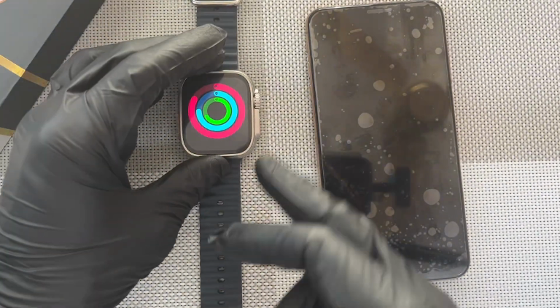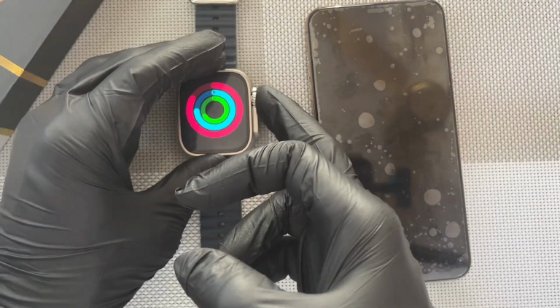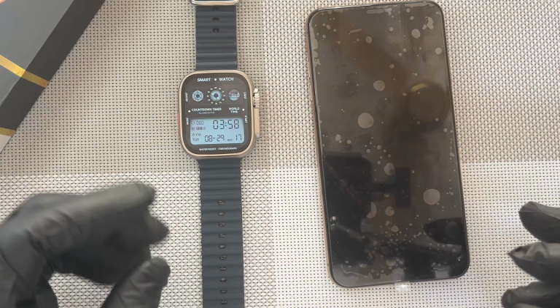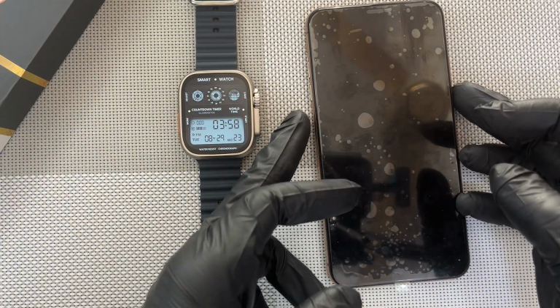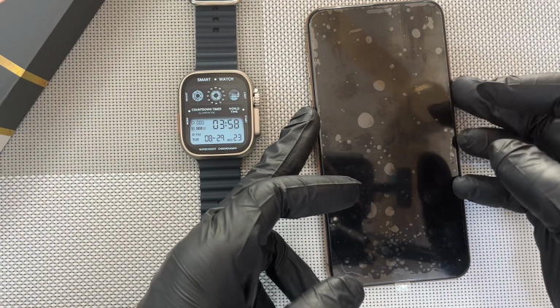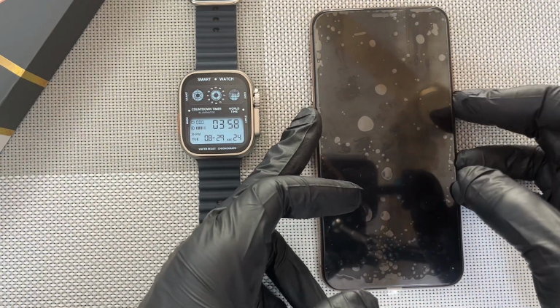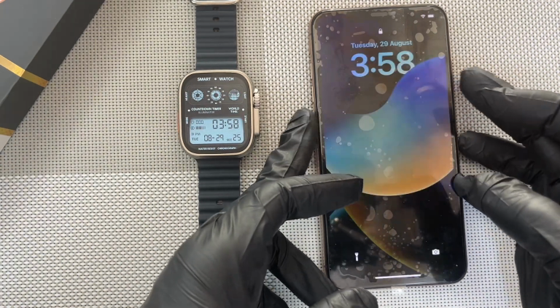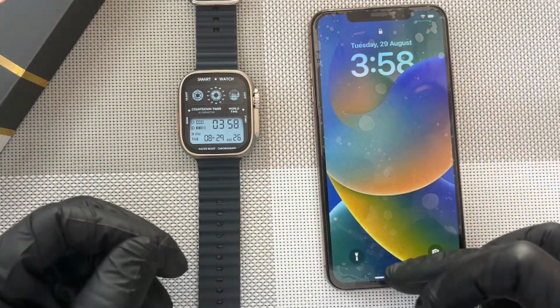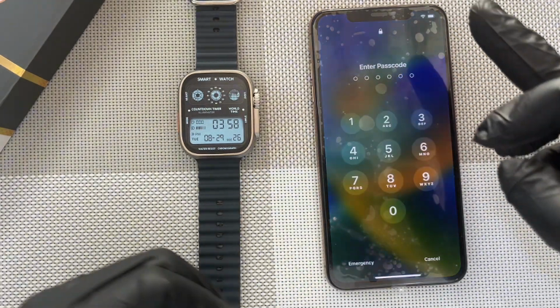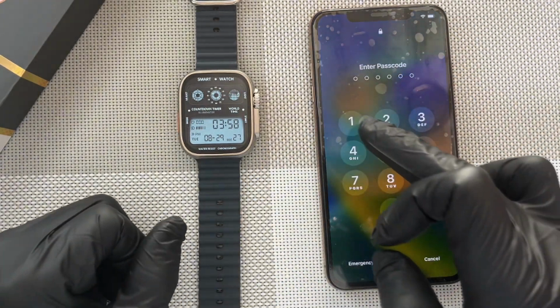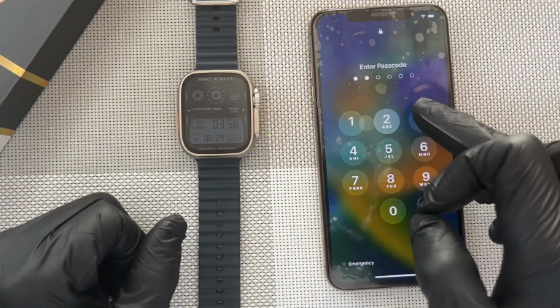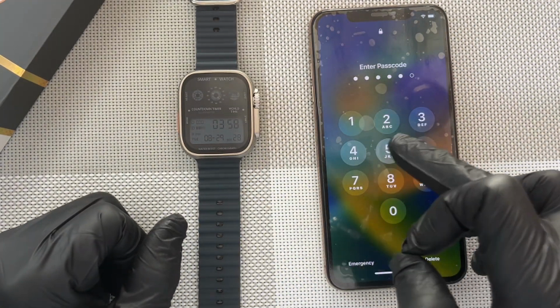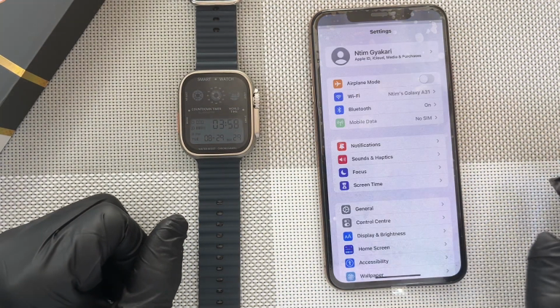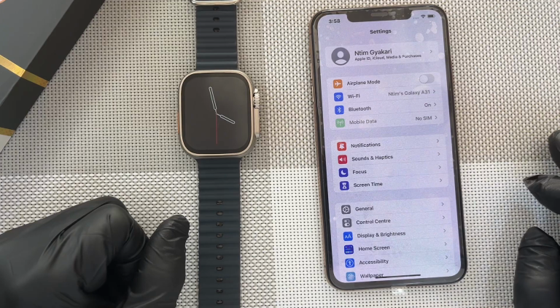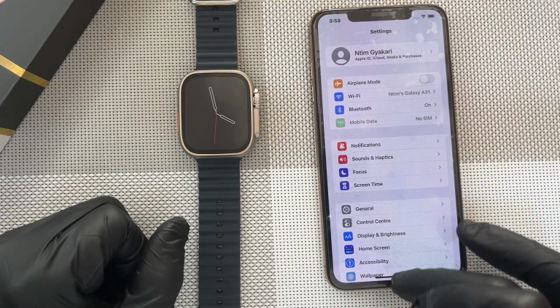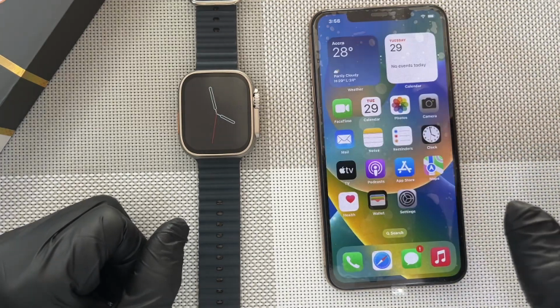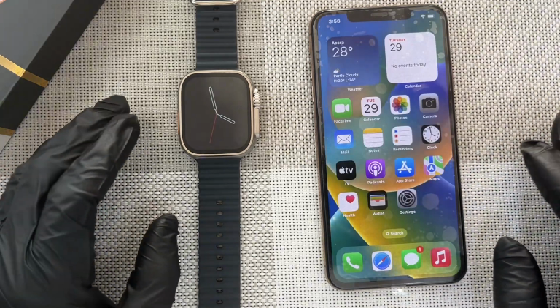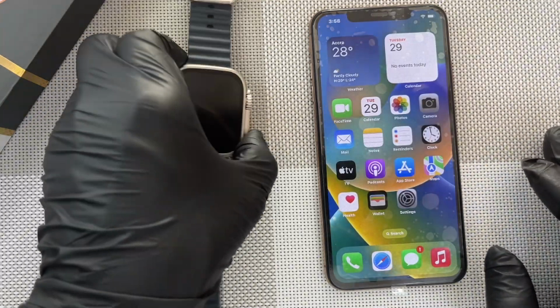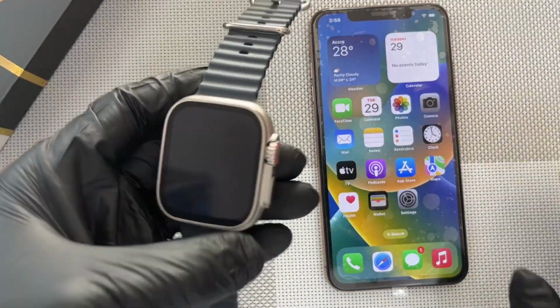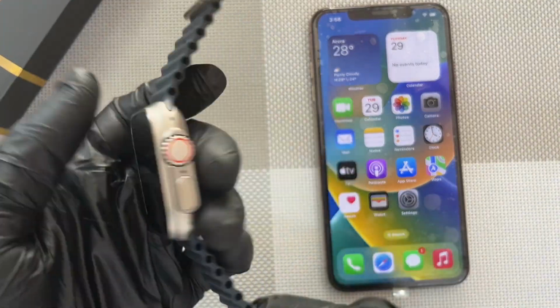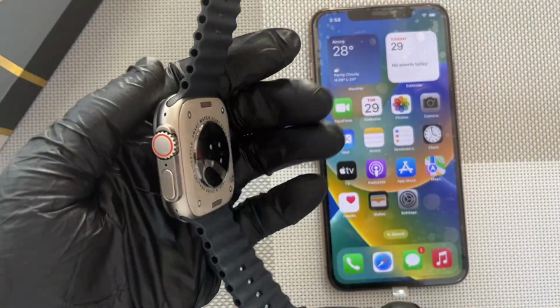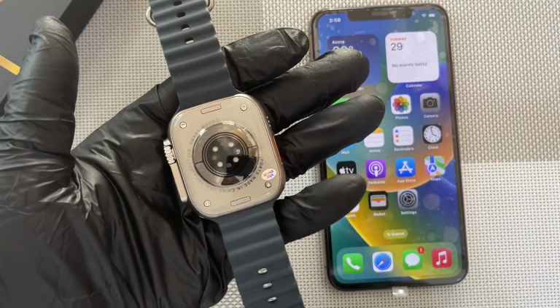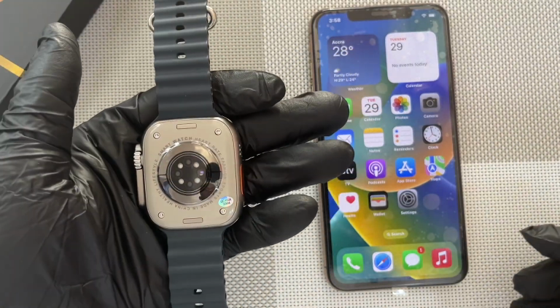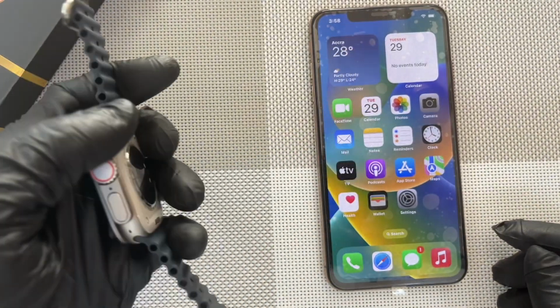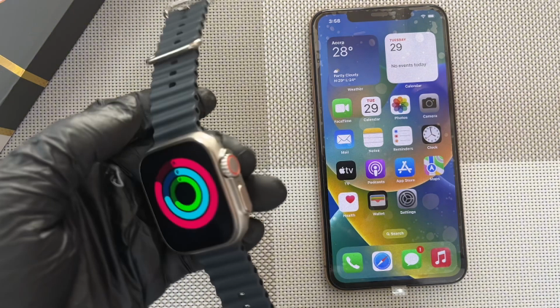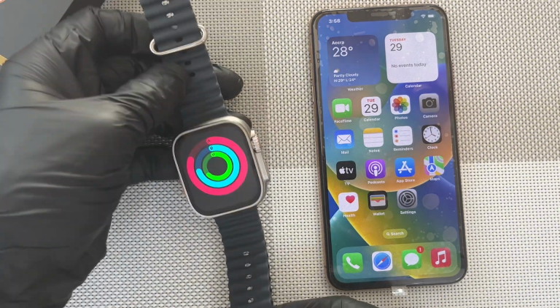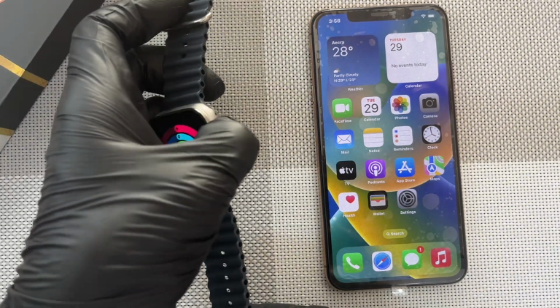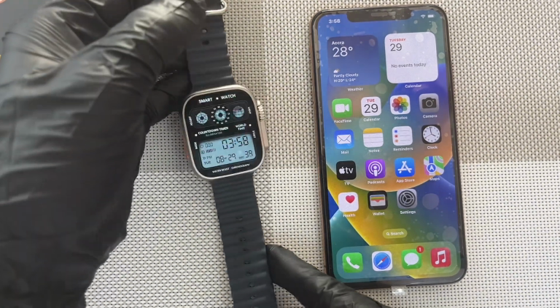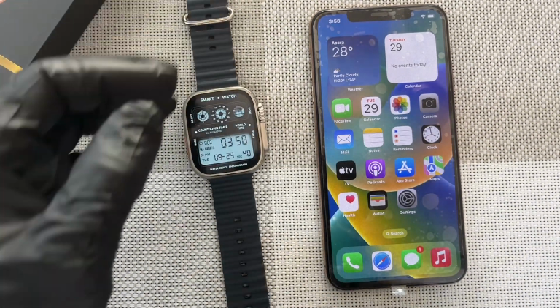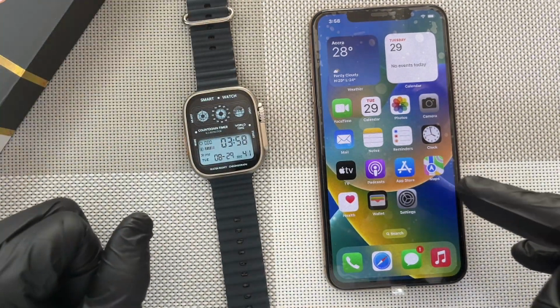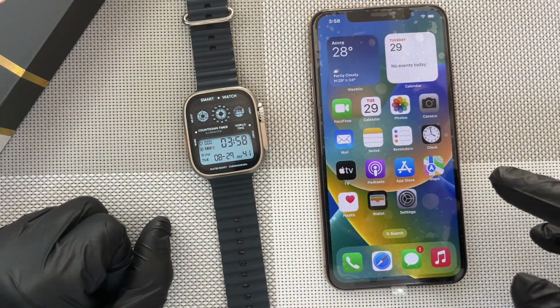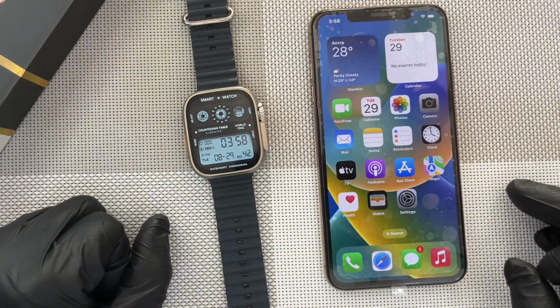Now let's move on to how to connect it with your Apple phone. So first, this Ultra Max watch works with the Wear Pro app. And to get the Wear Pro app, go to the App Store and download it.